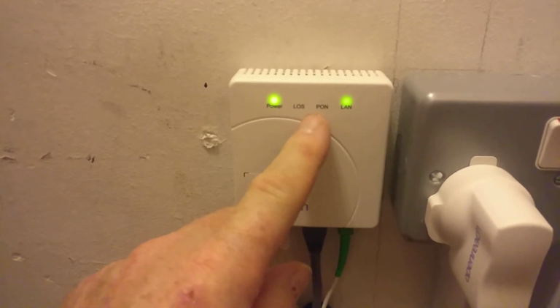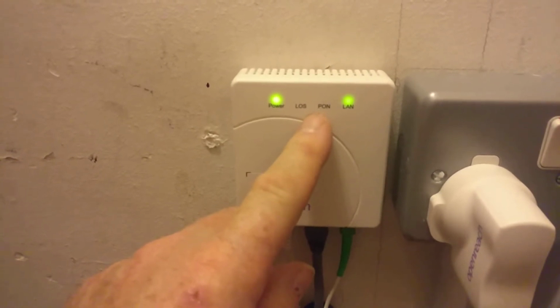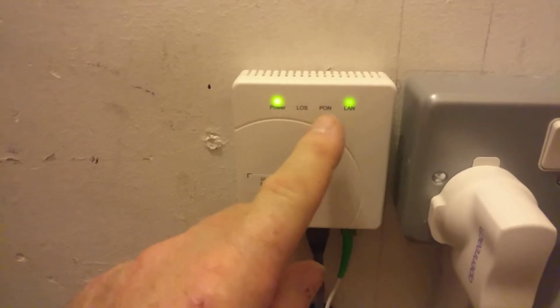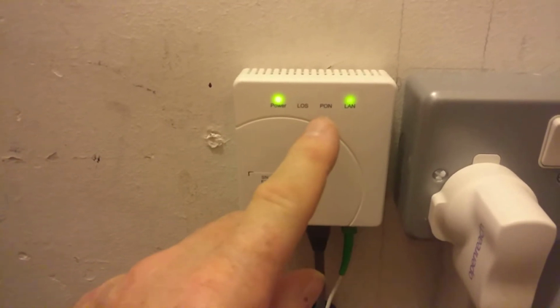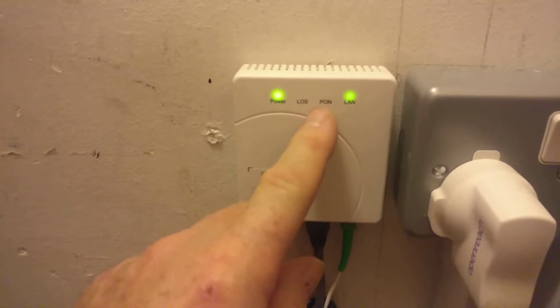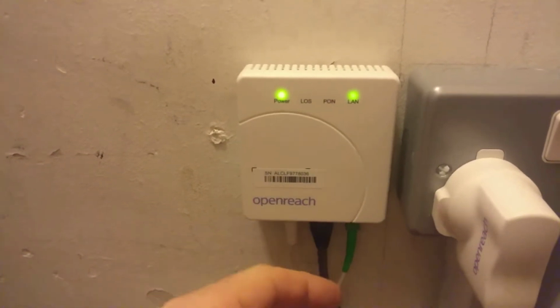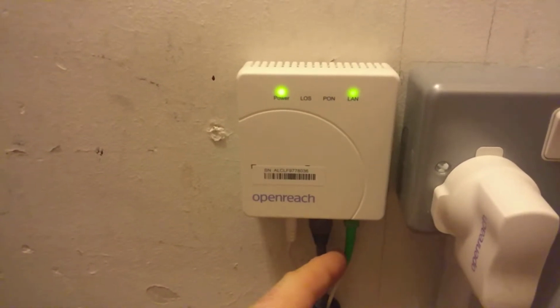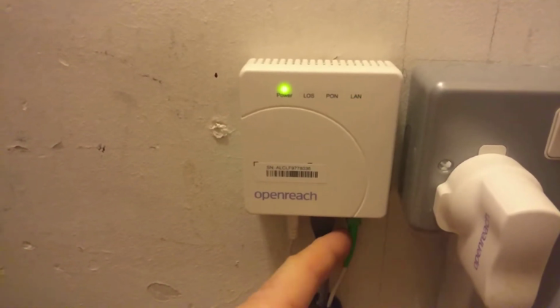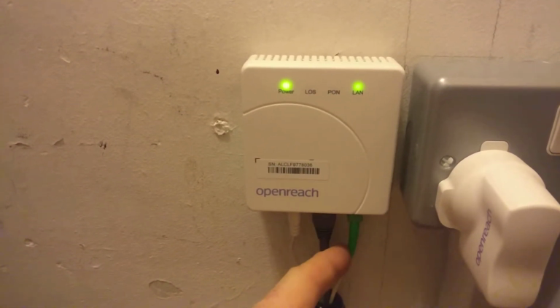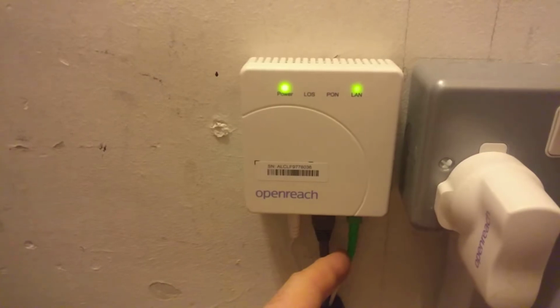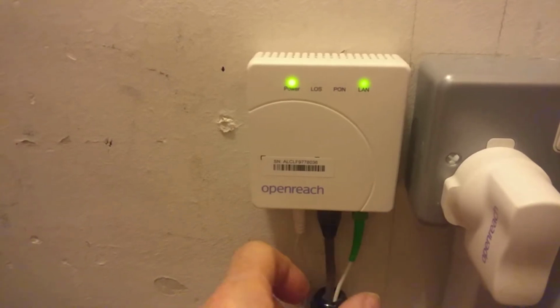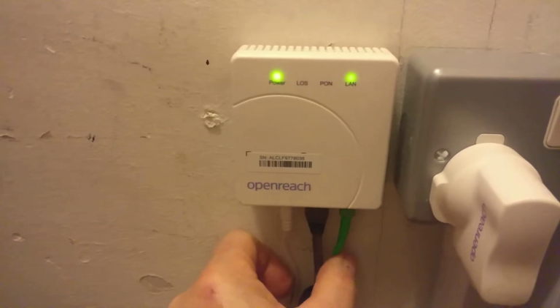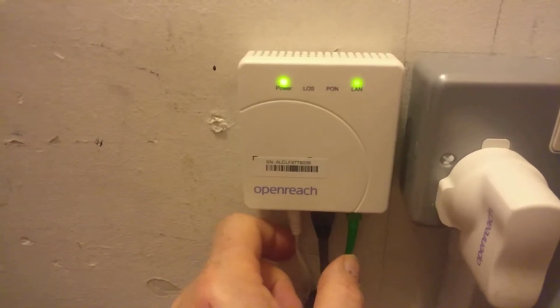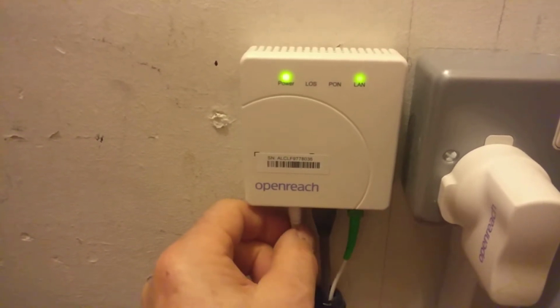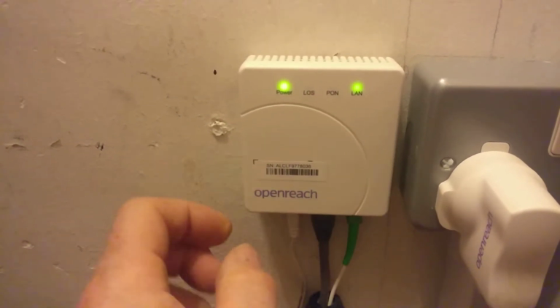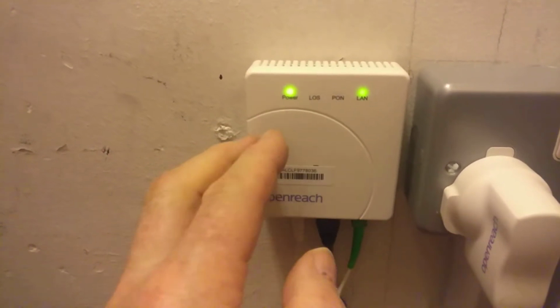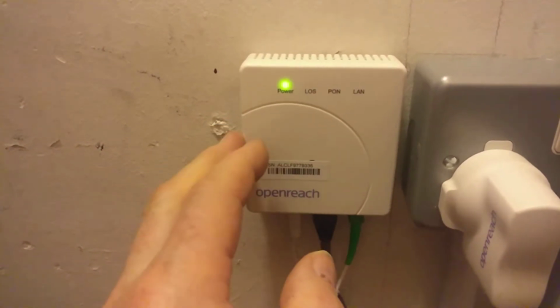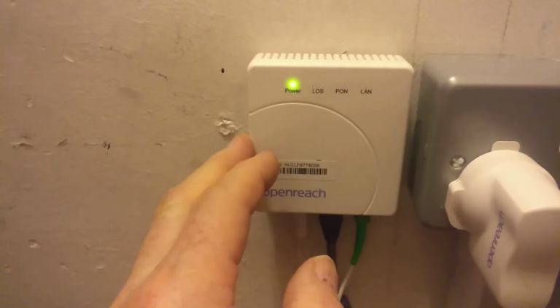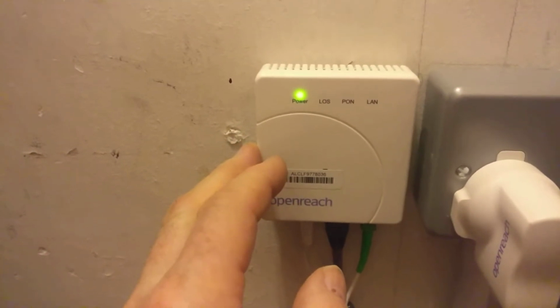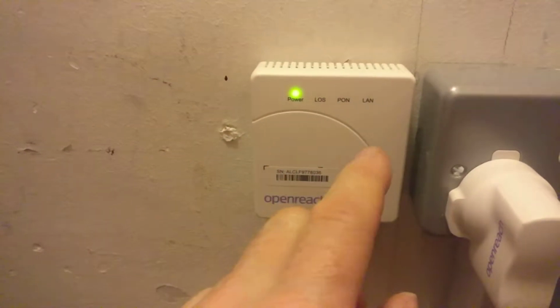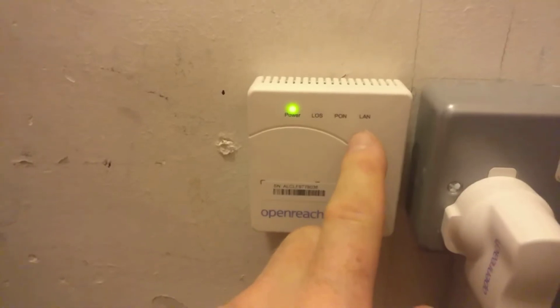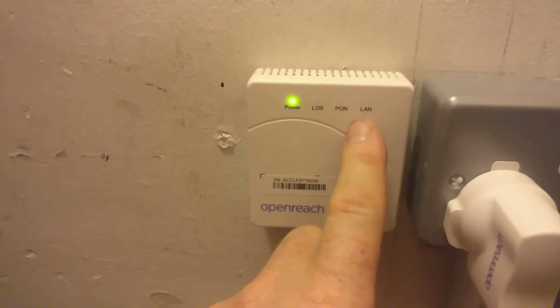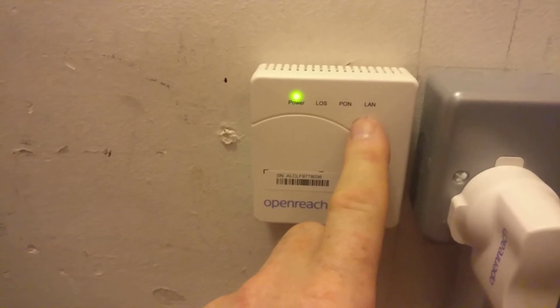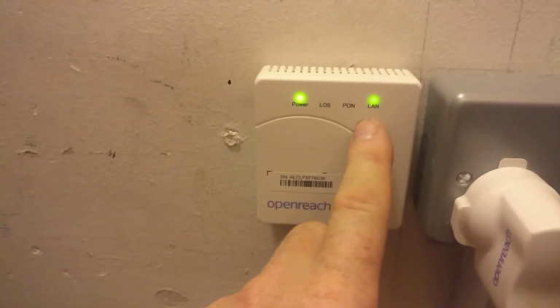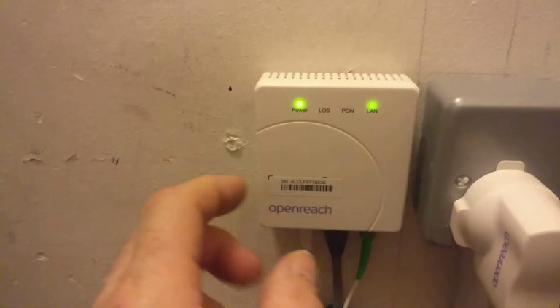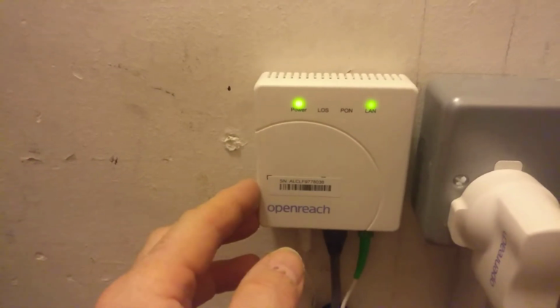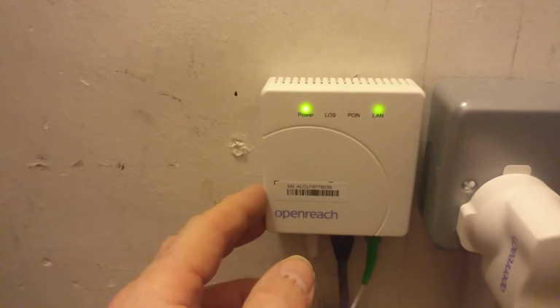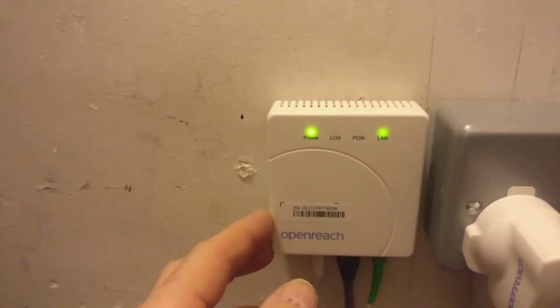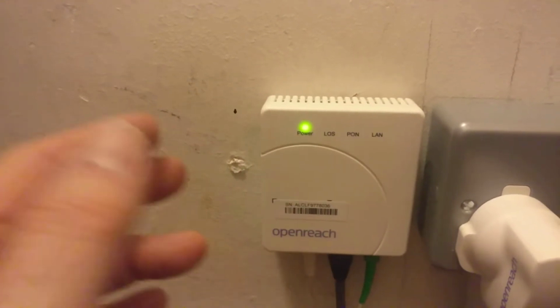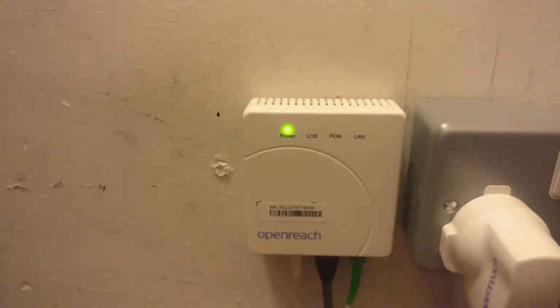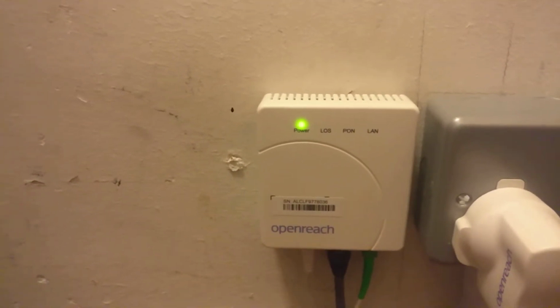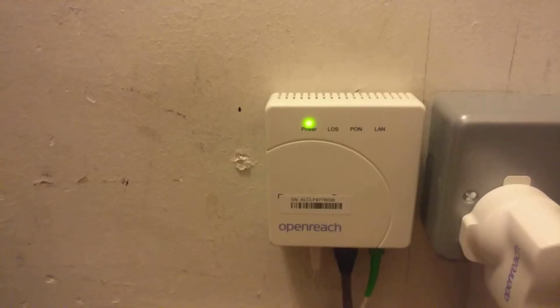The next one should be the PON, which means Point on the Network — that means the fiber is providing a good signal back to BT. Still going through the handshake for the LAN, so still flashing. The PON light should come up shortly.